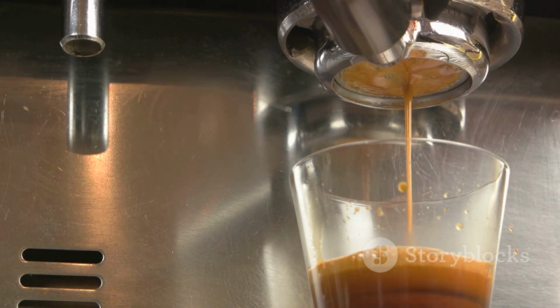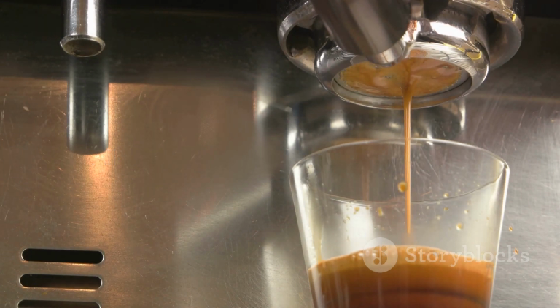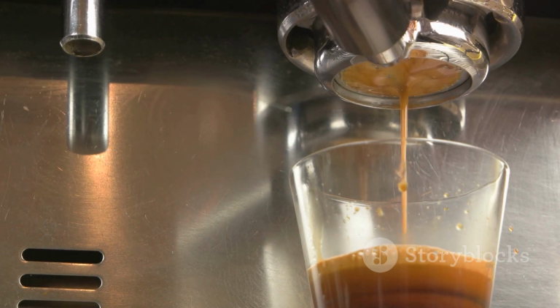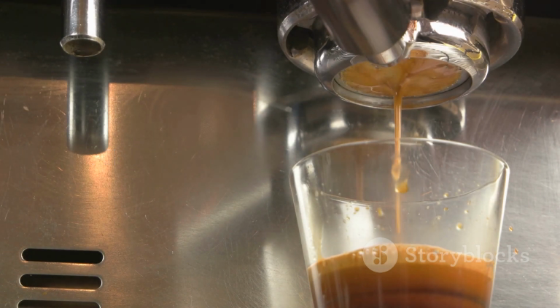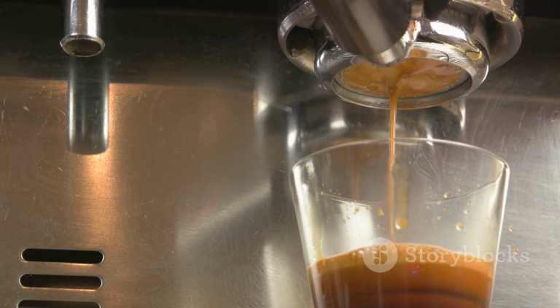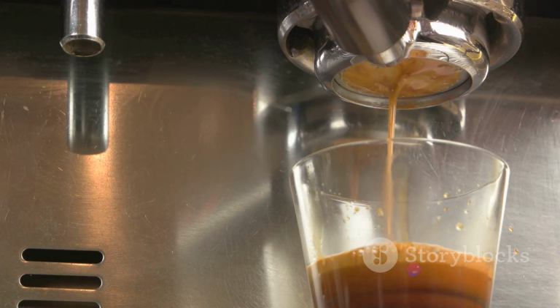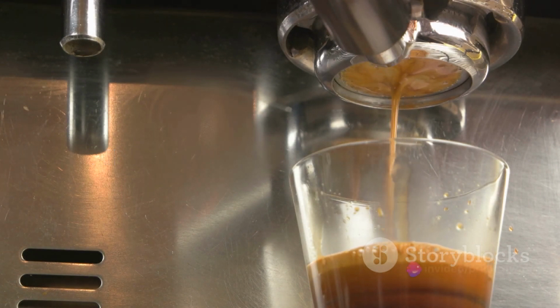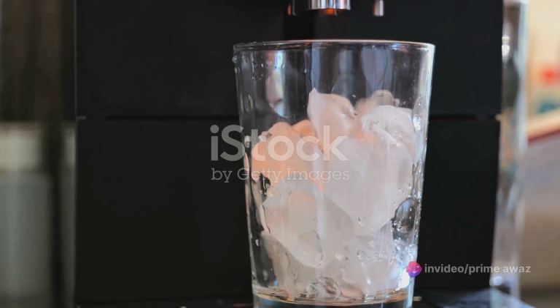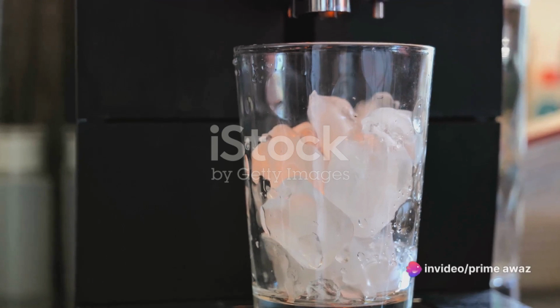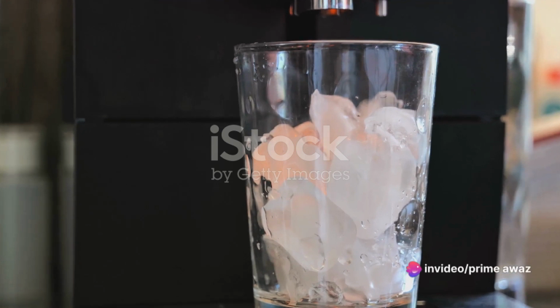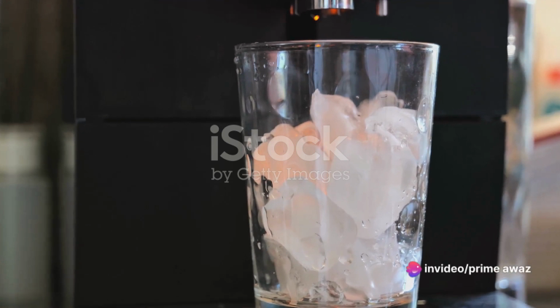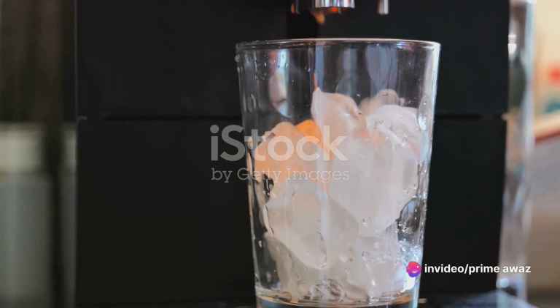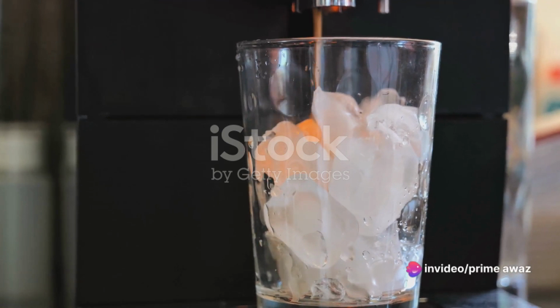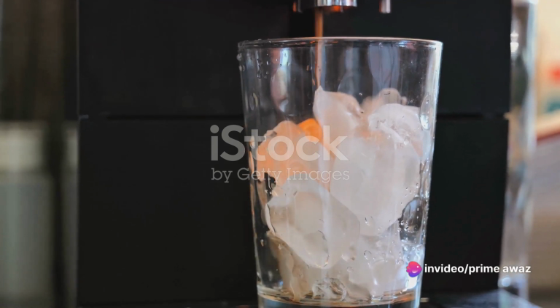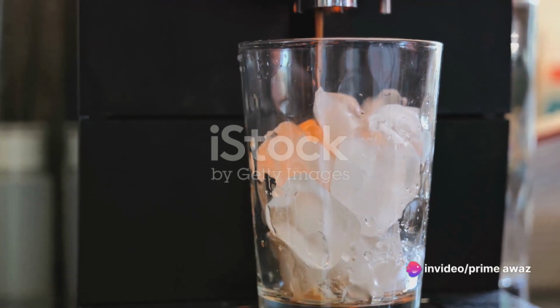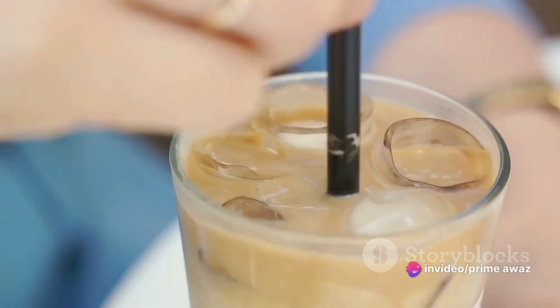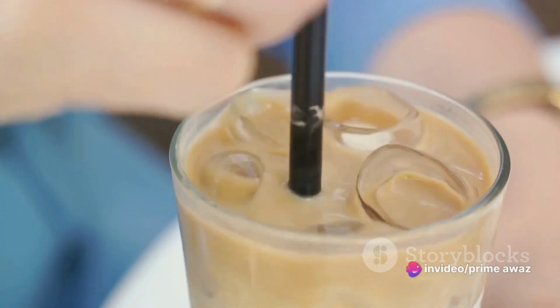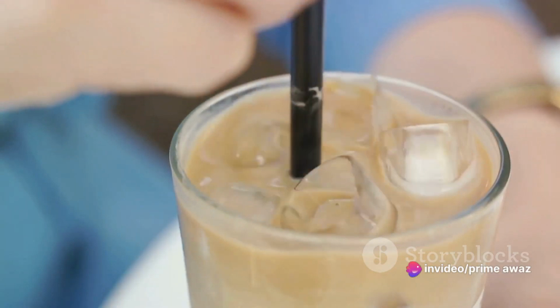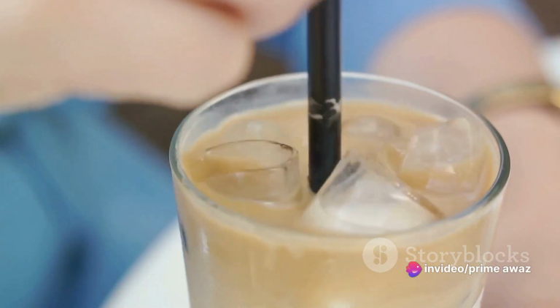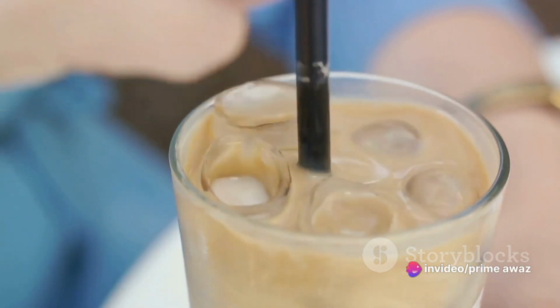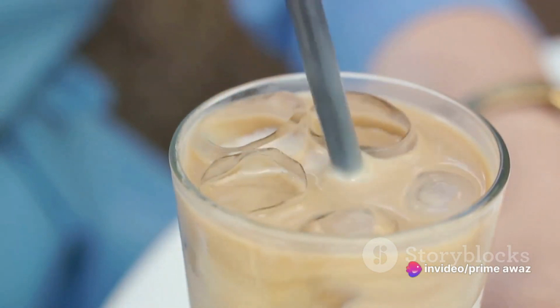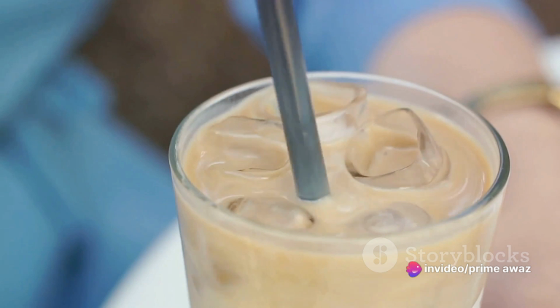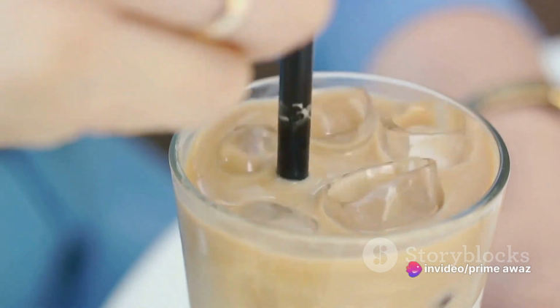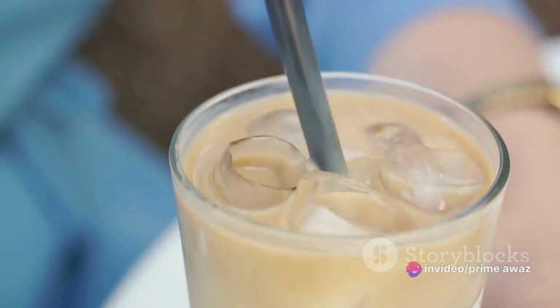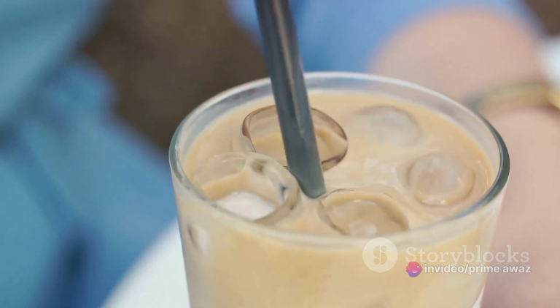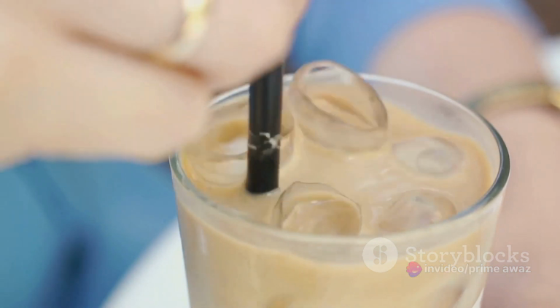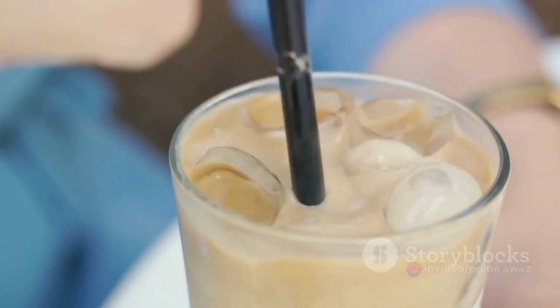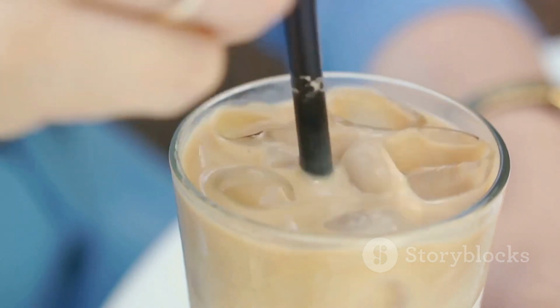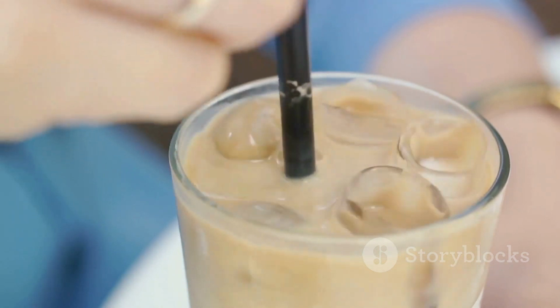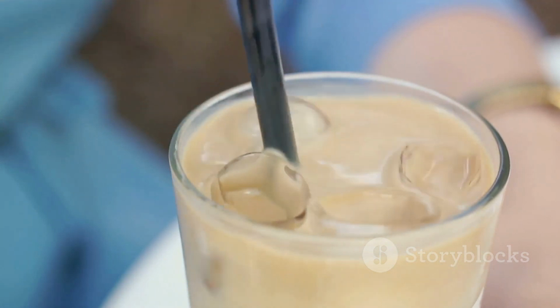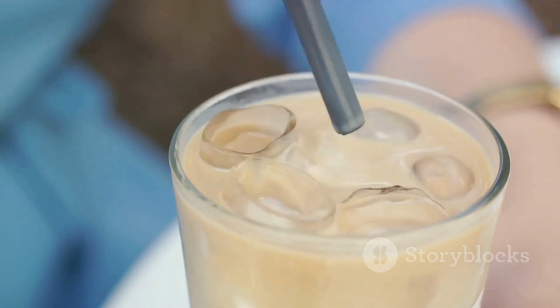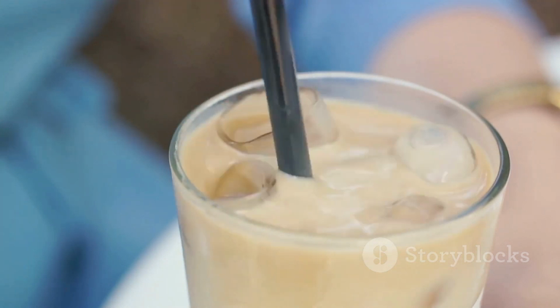Finally, we serve it with ice. Pour the cooled espresso over a glass full of ice cubes. The clinking sound of ice against glass, the coffee swirling and blending with the chill — it's a symphony for the senses.